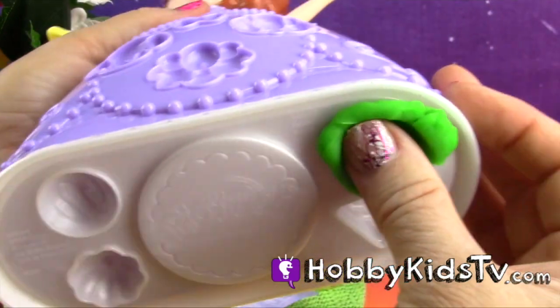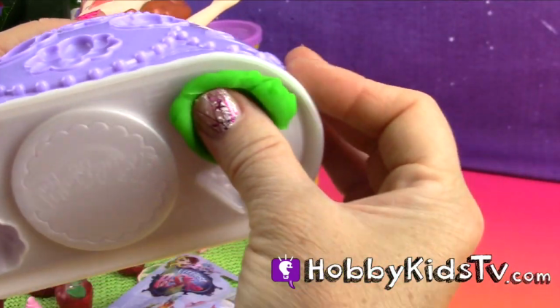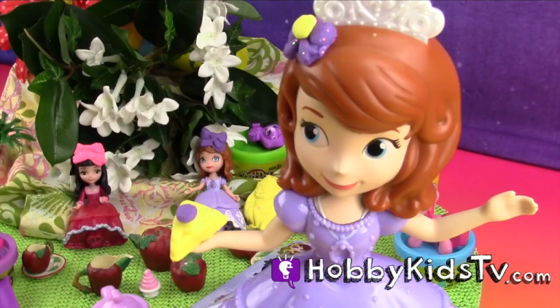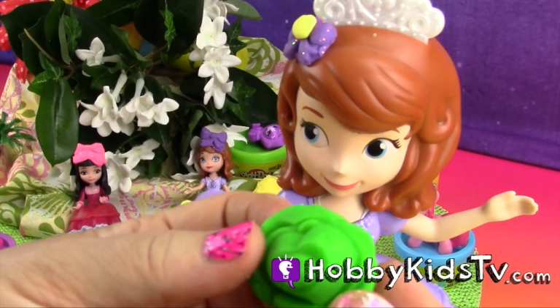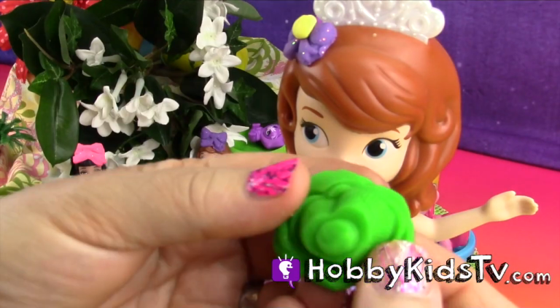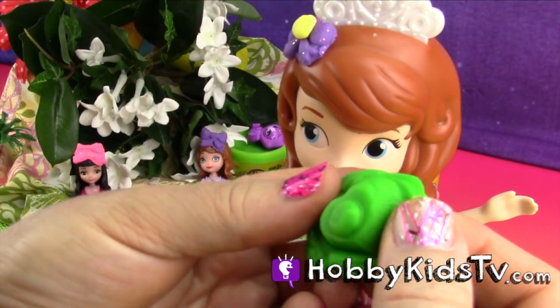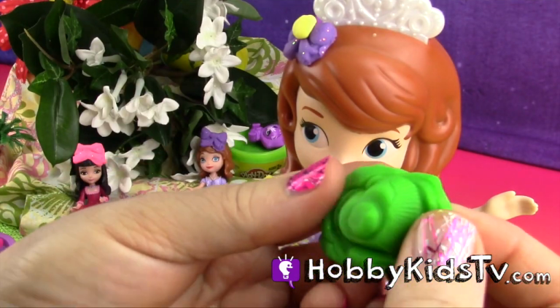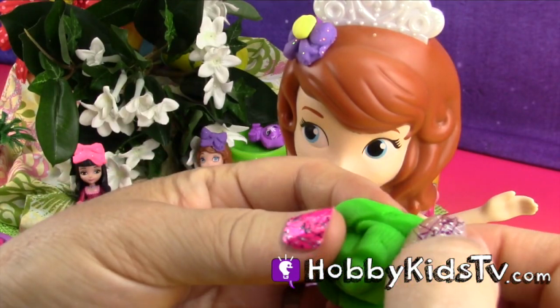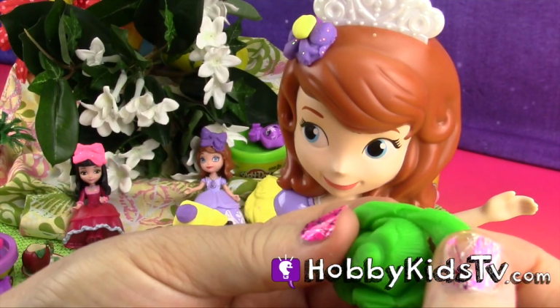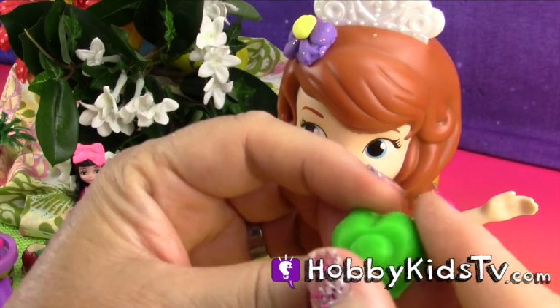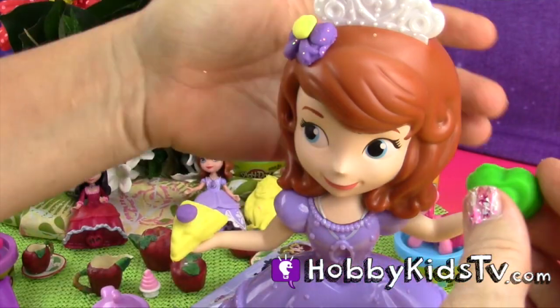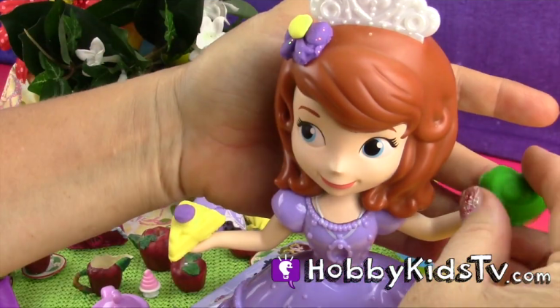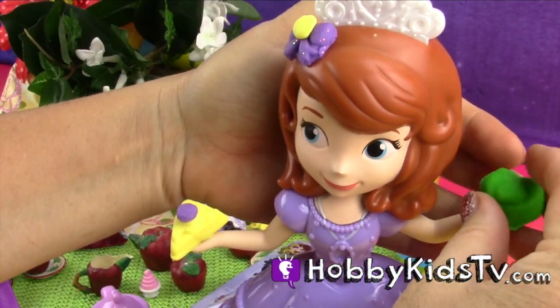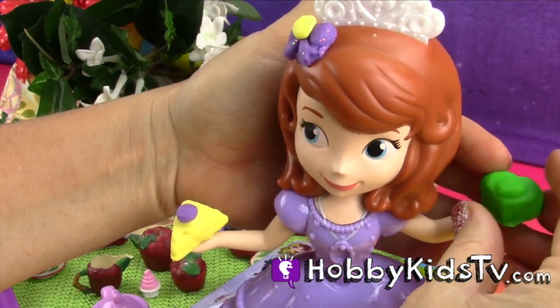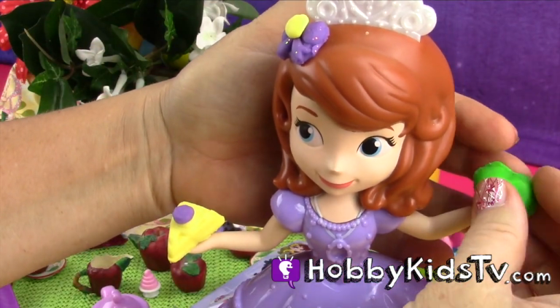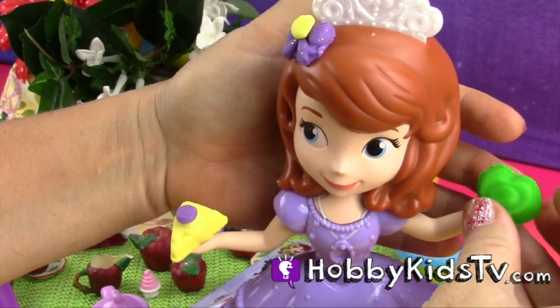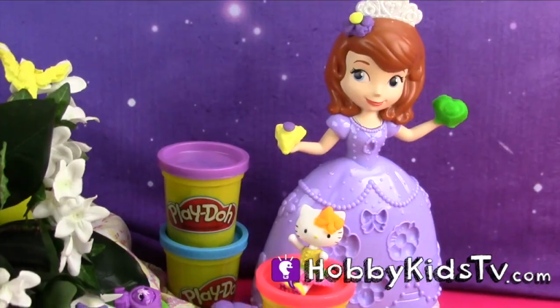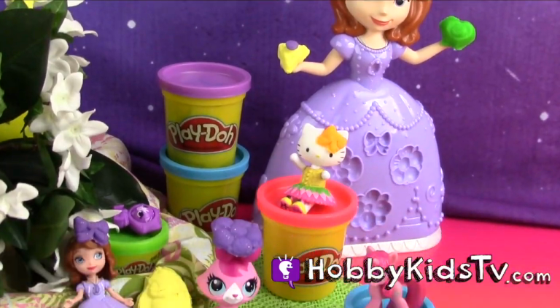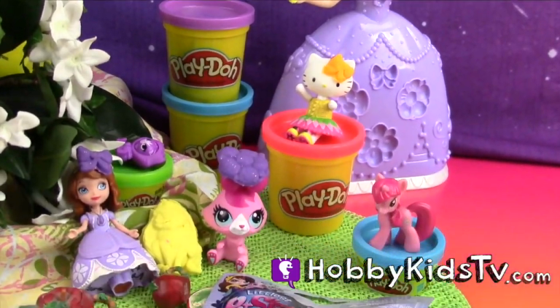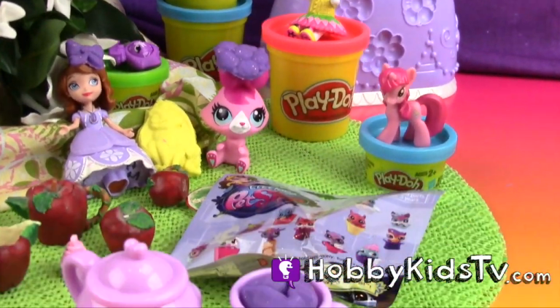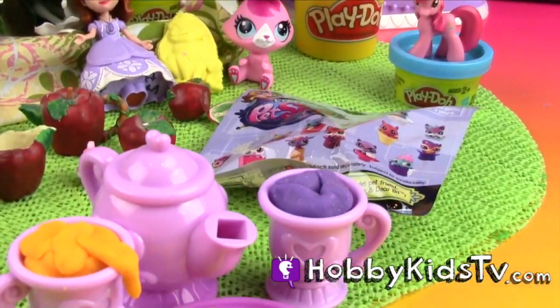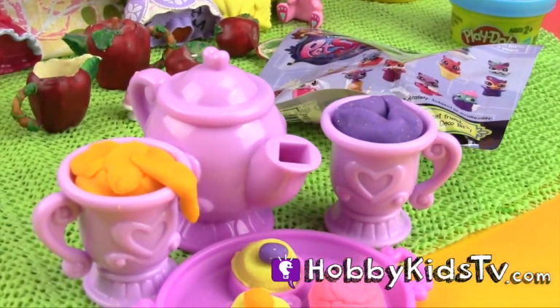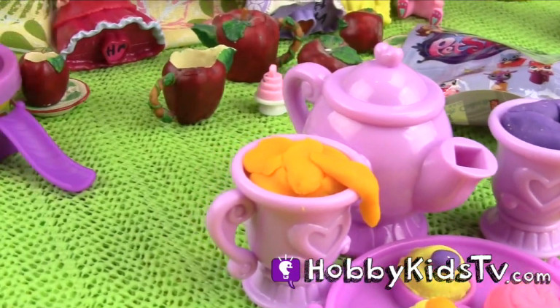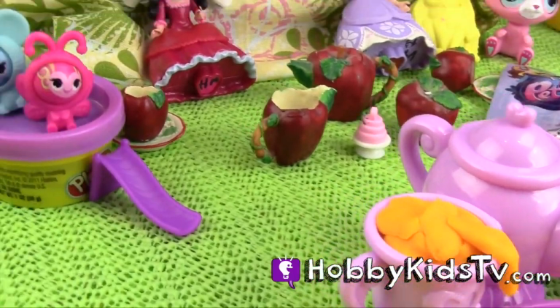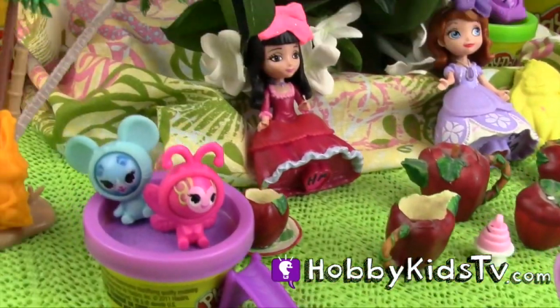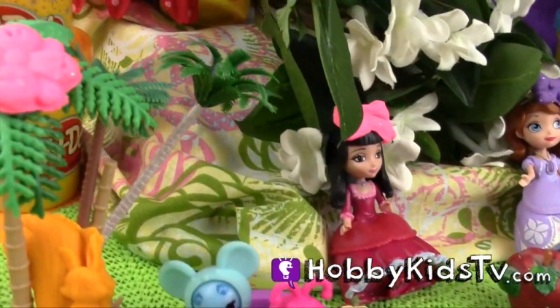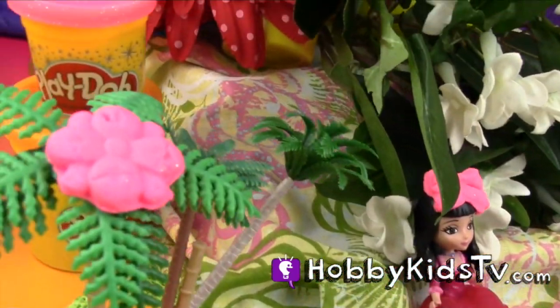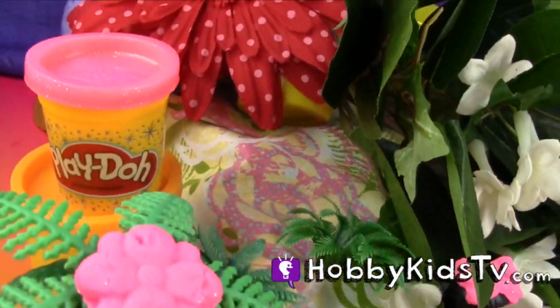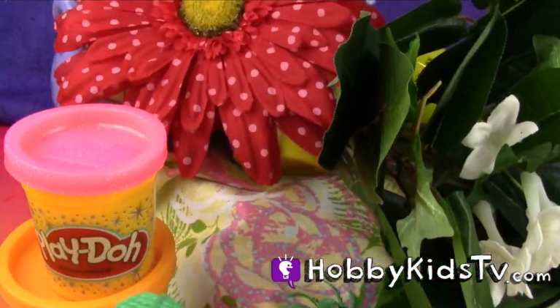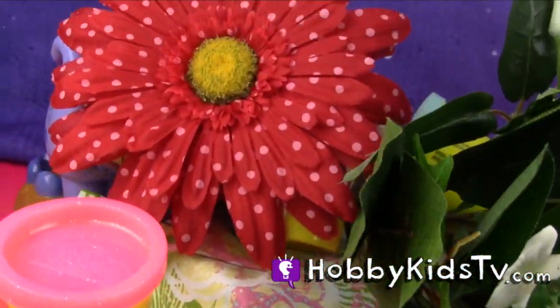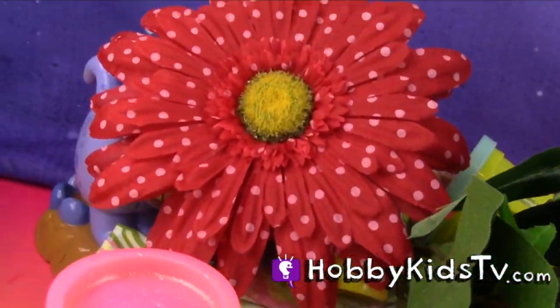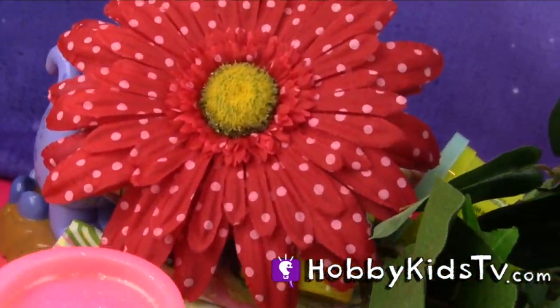I just love my Play-Doh tea party out in the garden — so much fun. How about you, Vivian? Are you having fun? Oh, I am. I'm having so much fun. We interrupt this program to bring you some disturbing news.